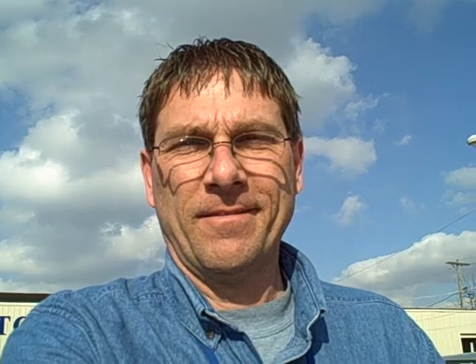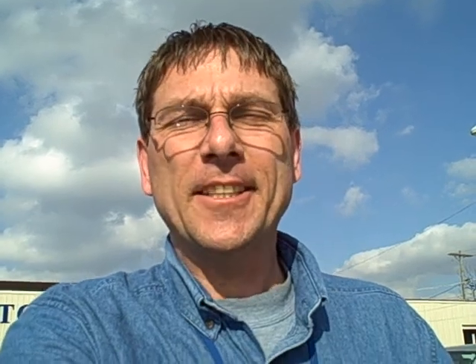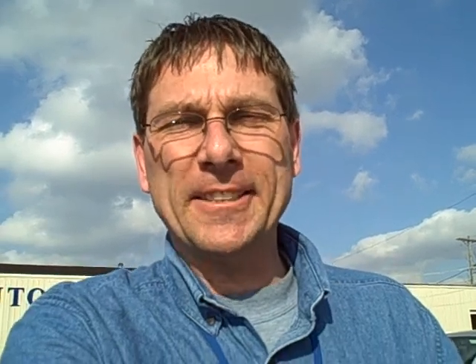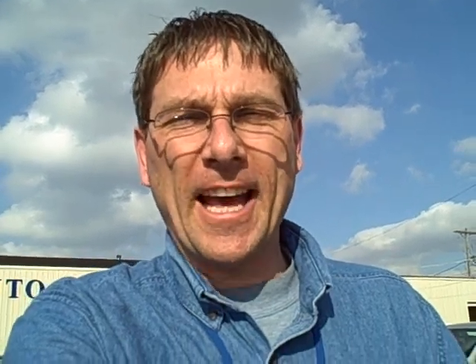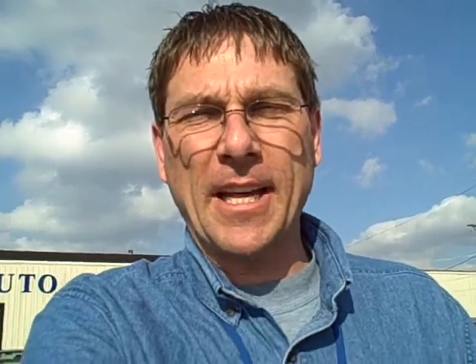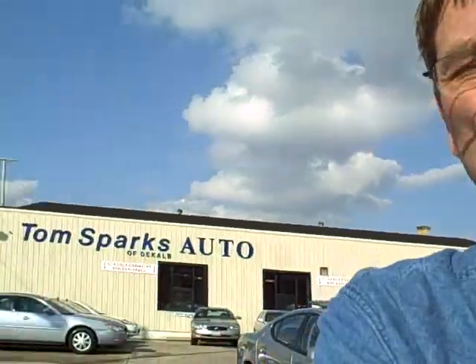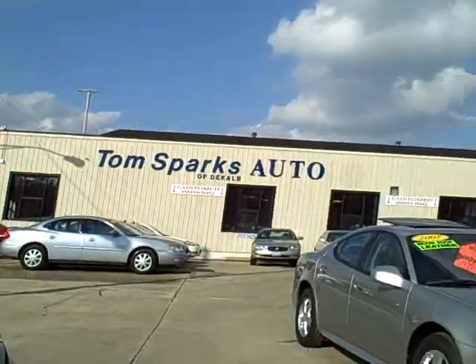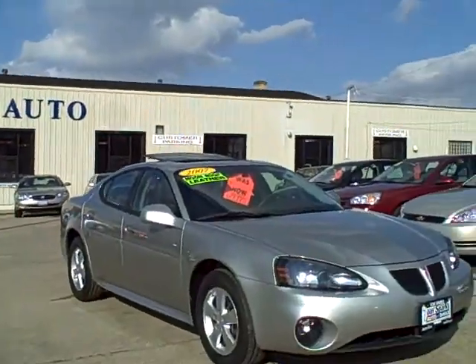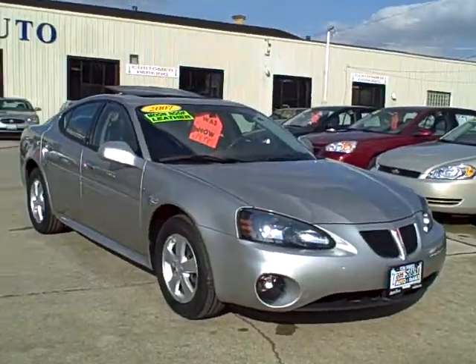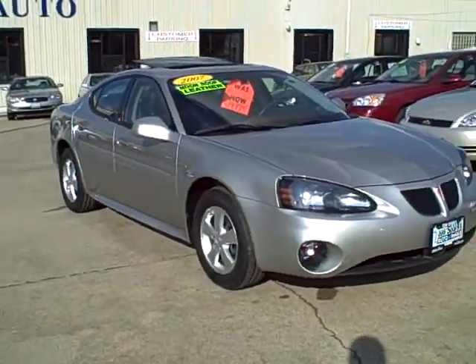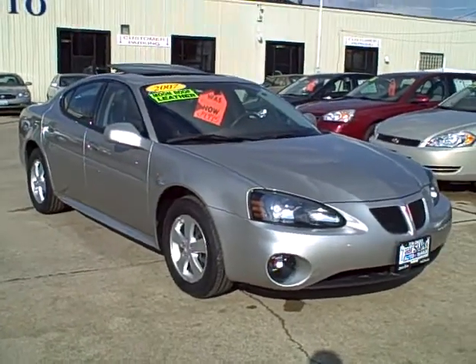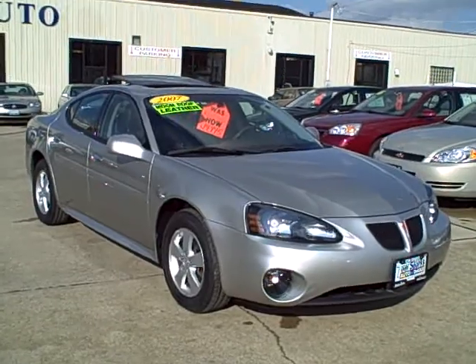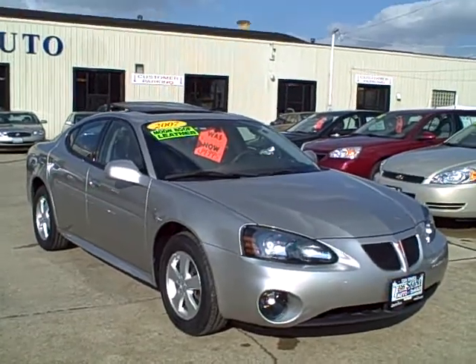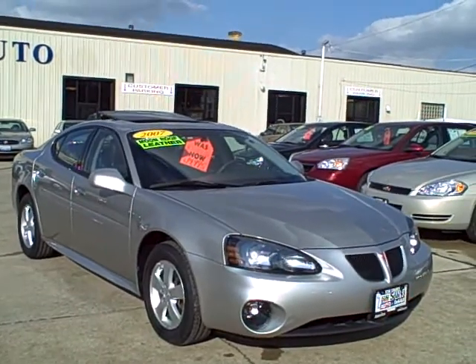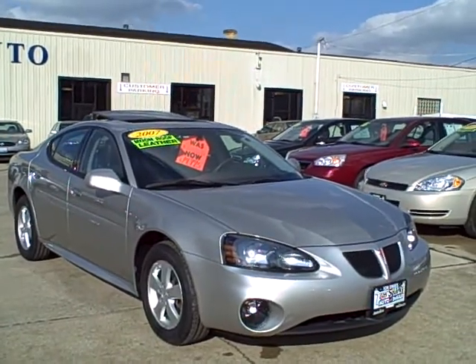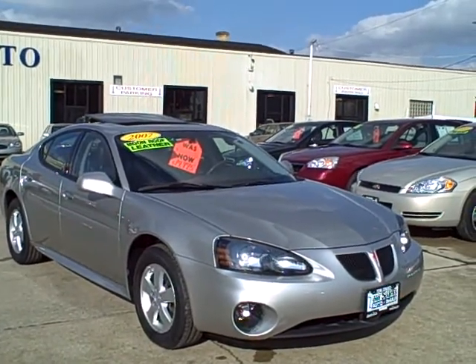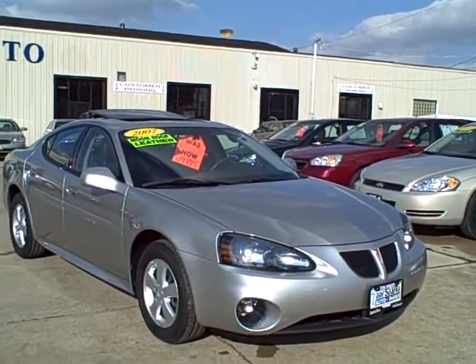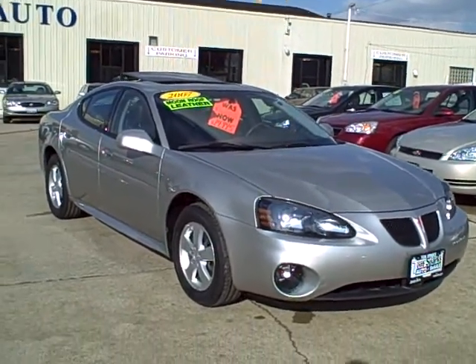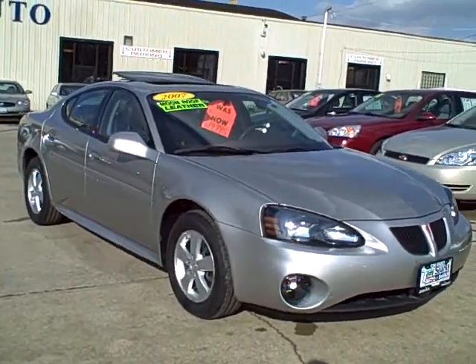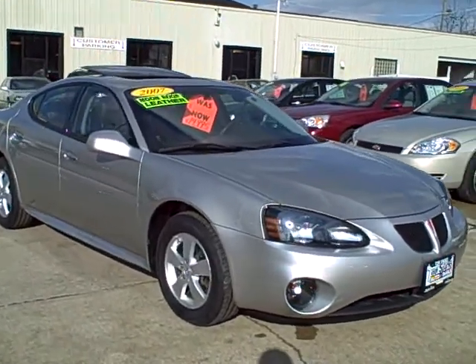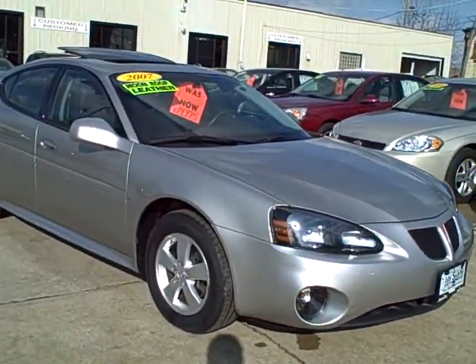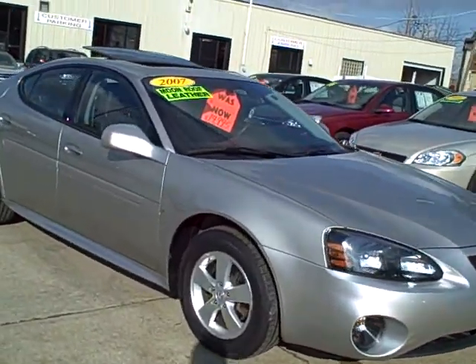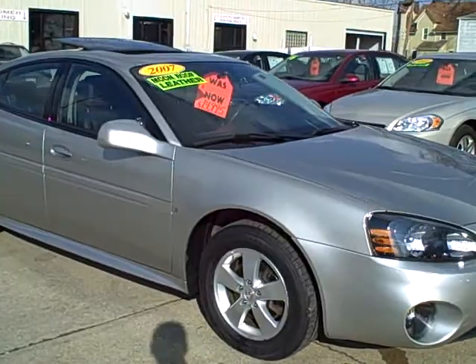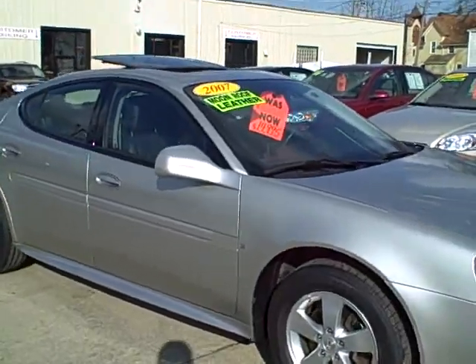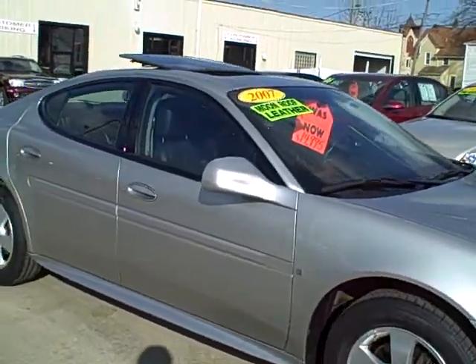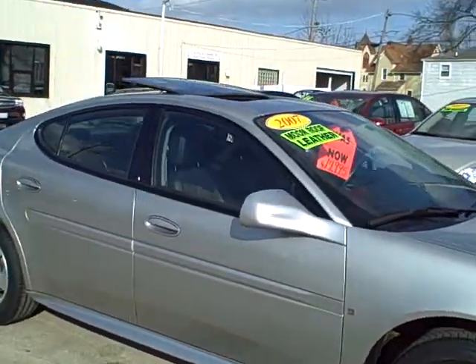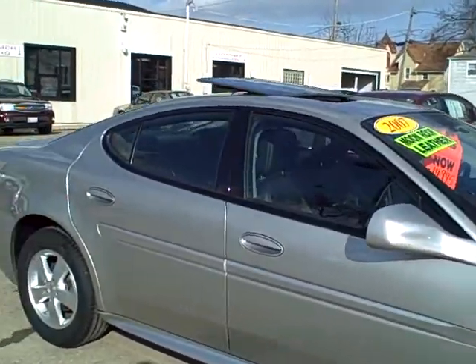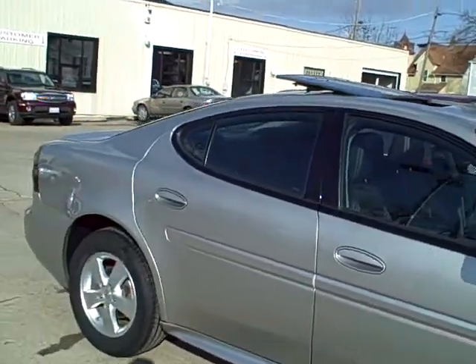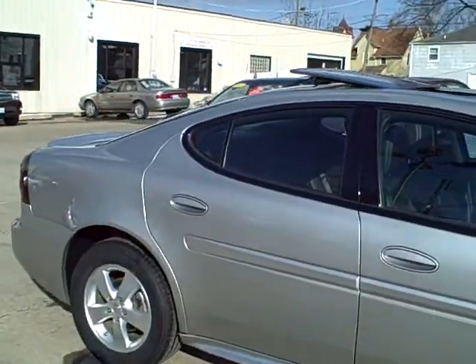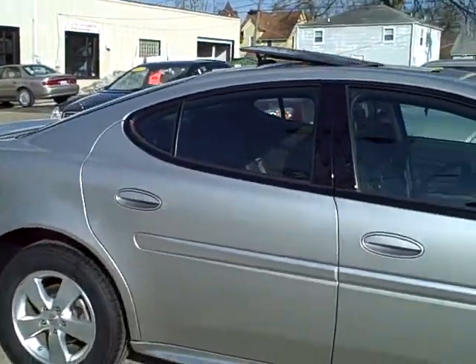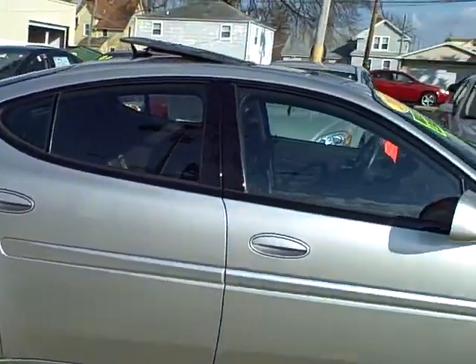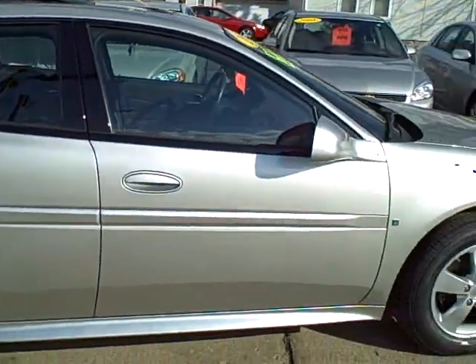Hey, Tim Jennings, the Internet Guy from TomSparks Auto in DeKalb, Illinois, on a gorgeous spring afternoon, bringing you this really sporty 2007 Pontiac Grand Prix.